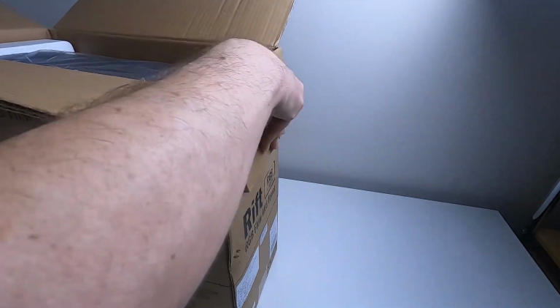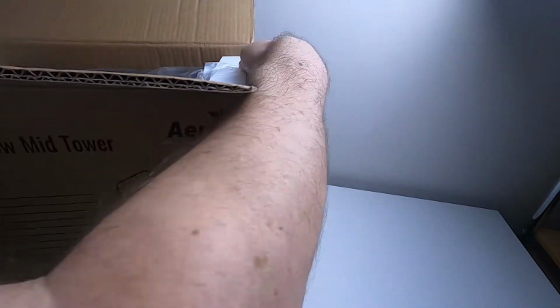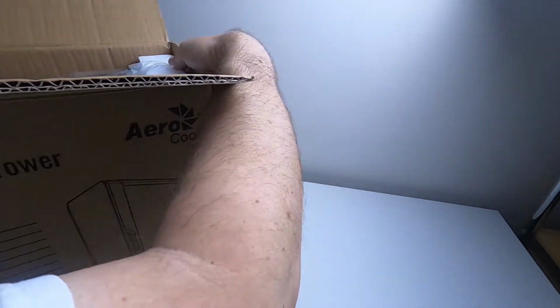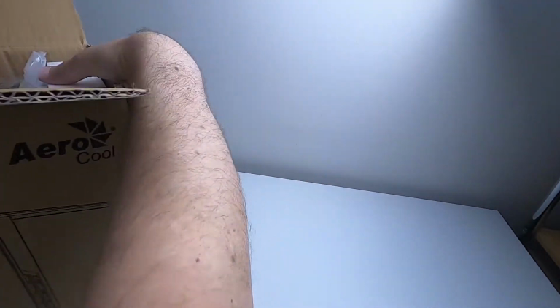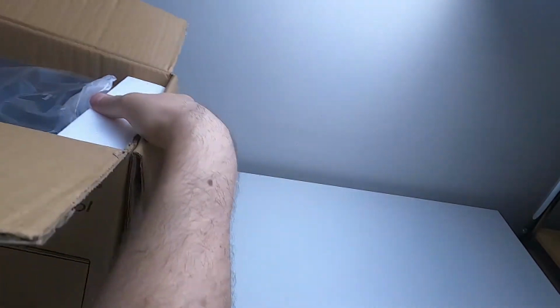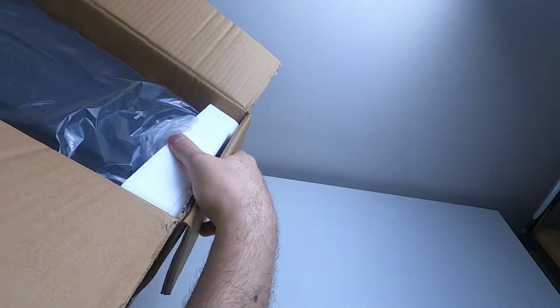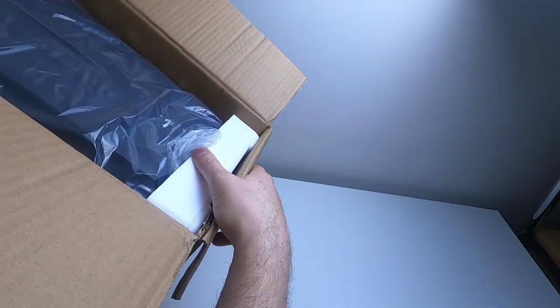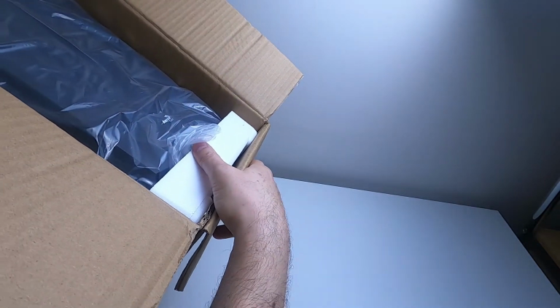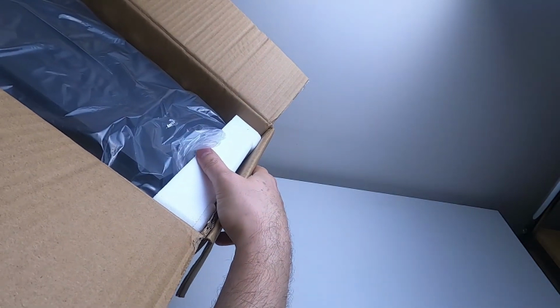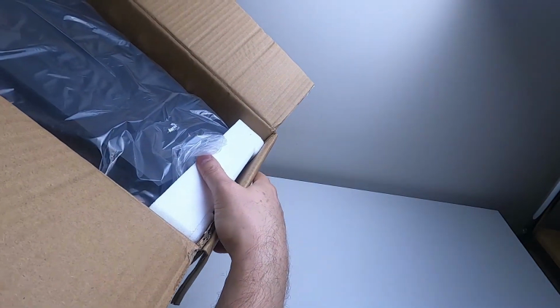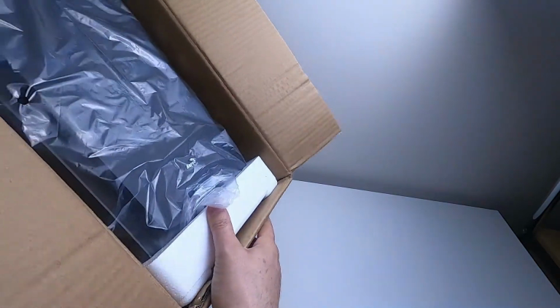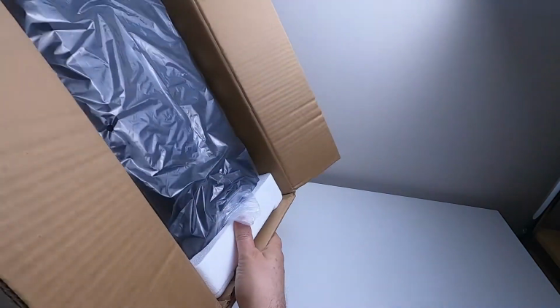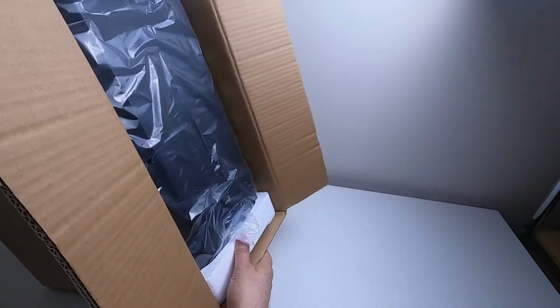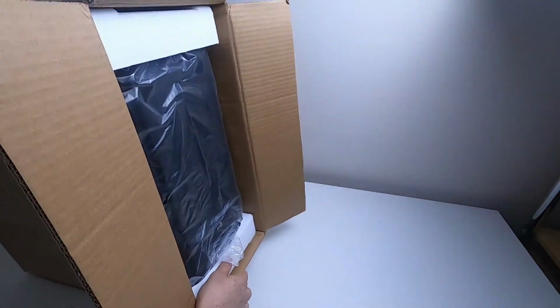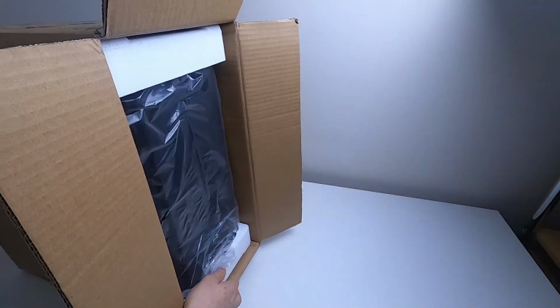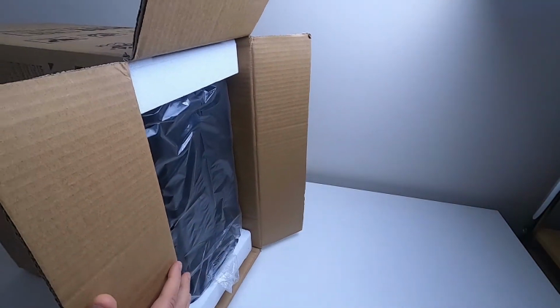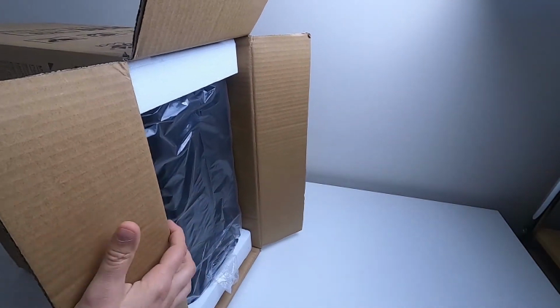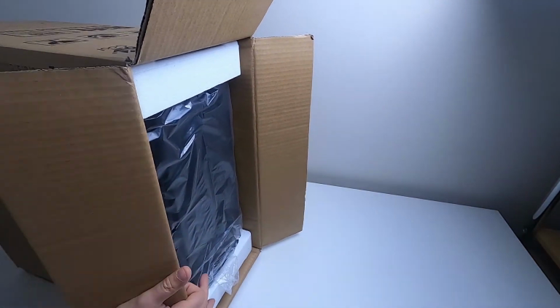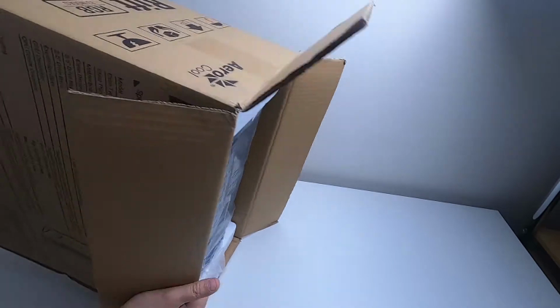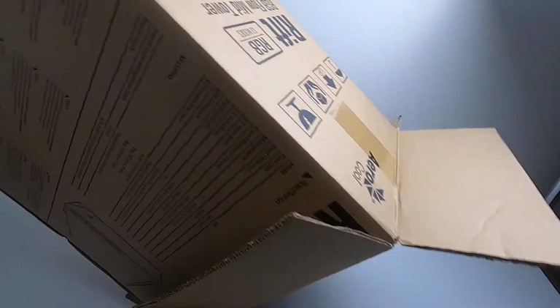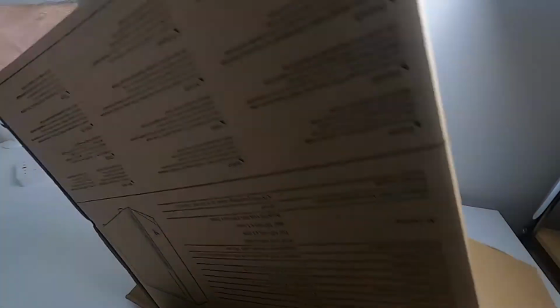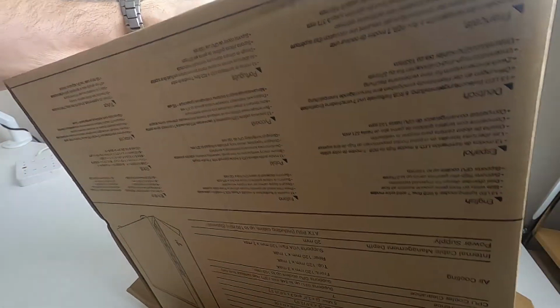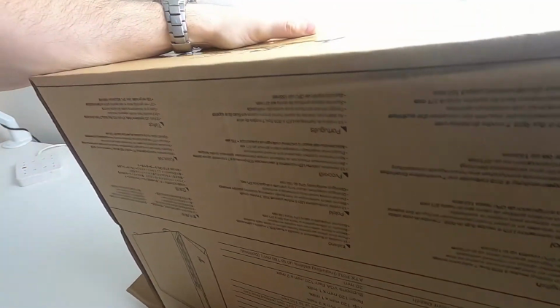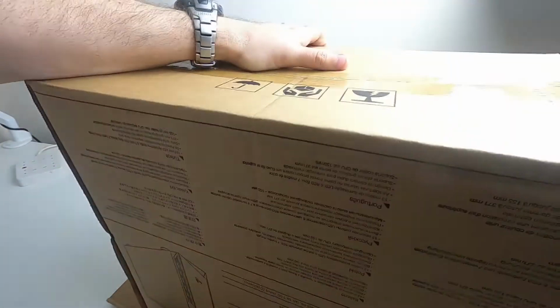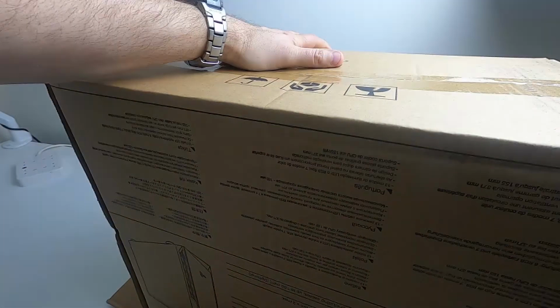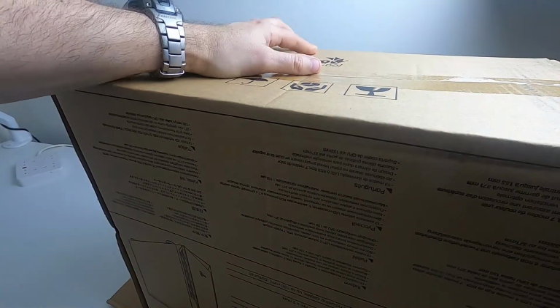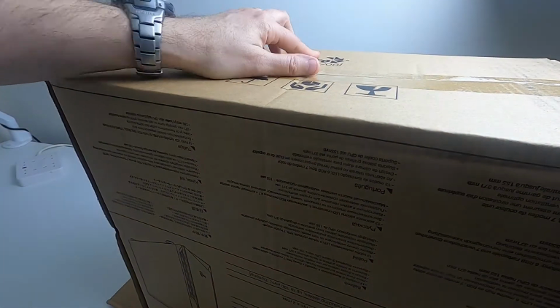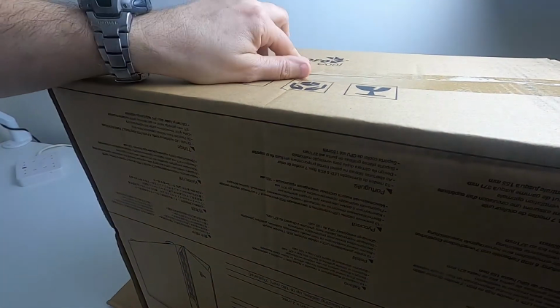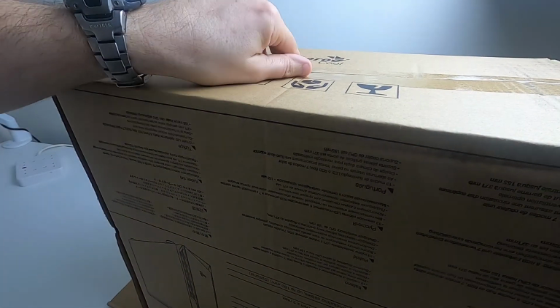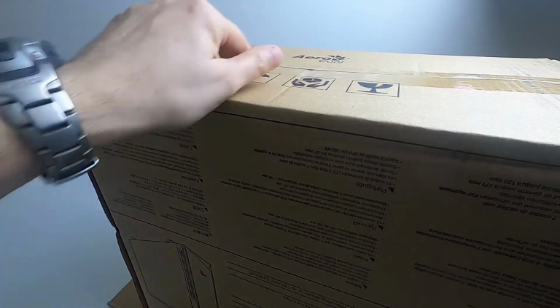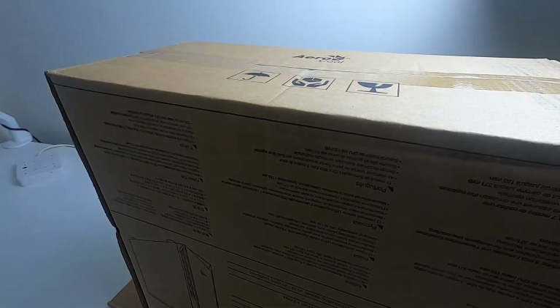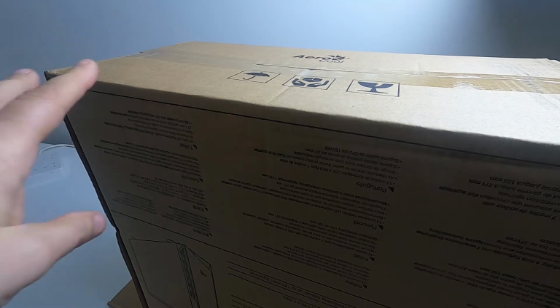The trick is not to lift the case out of the box but to lift the box off the case. I'll just move around here and have a look.